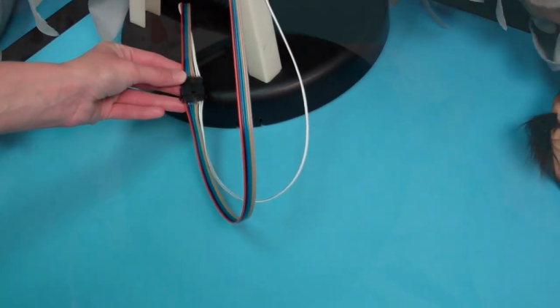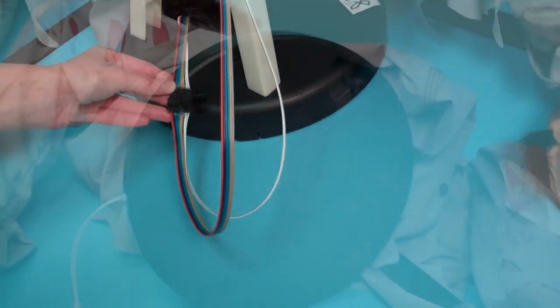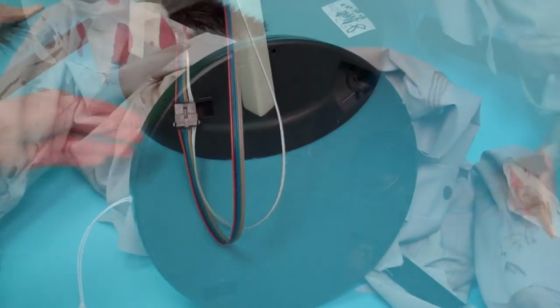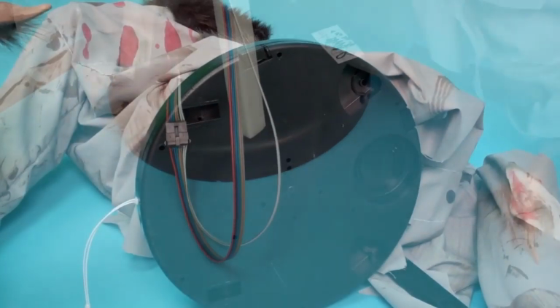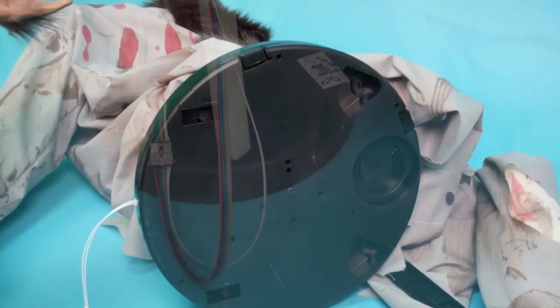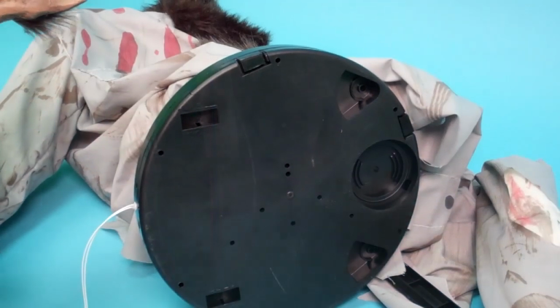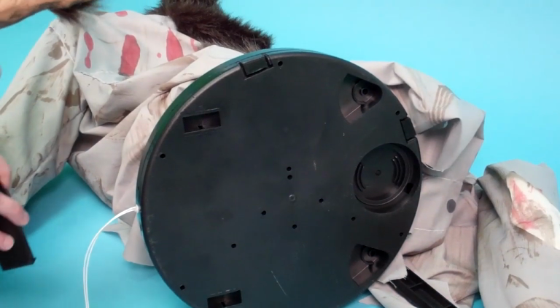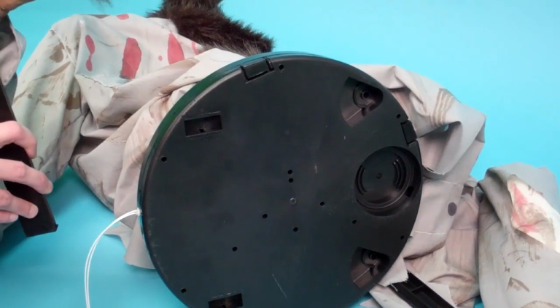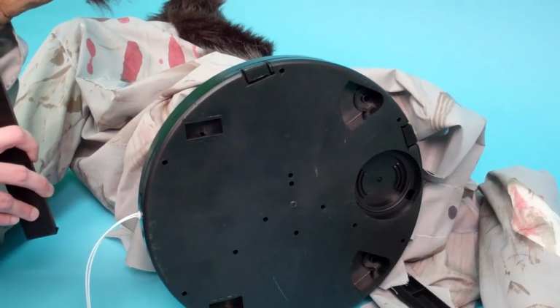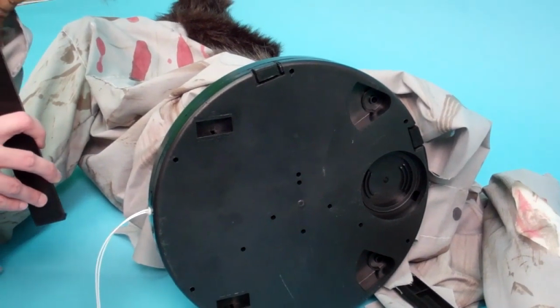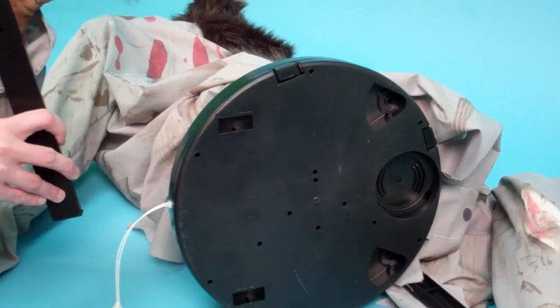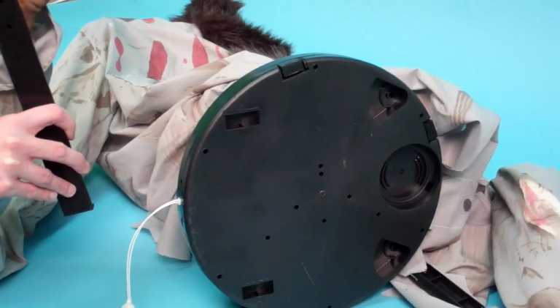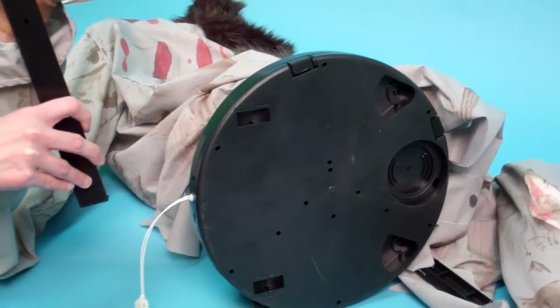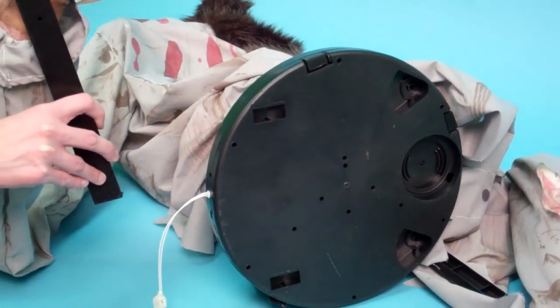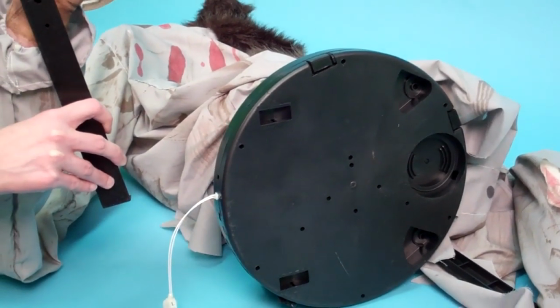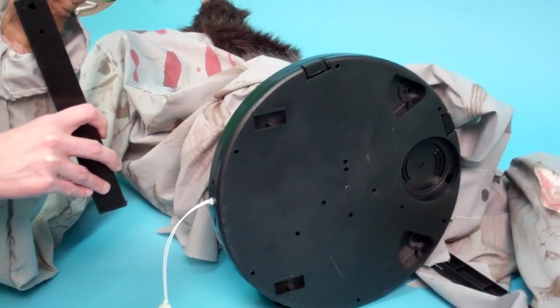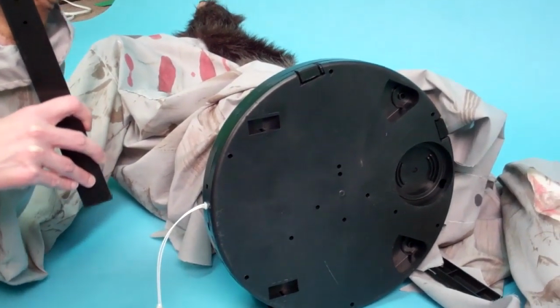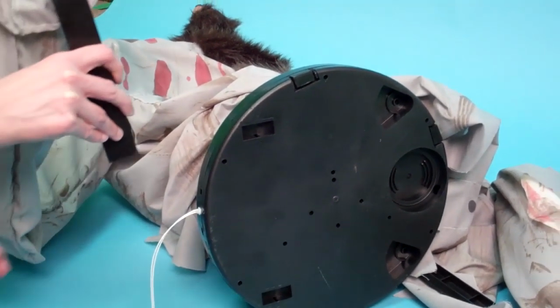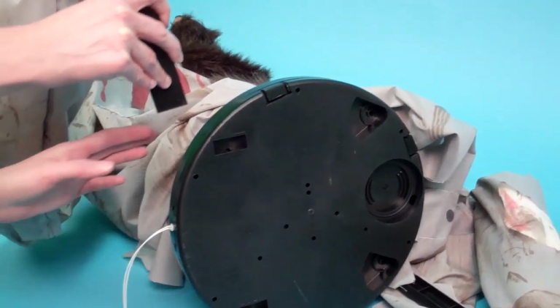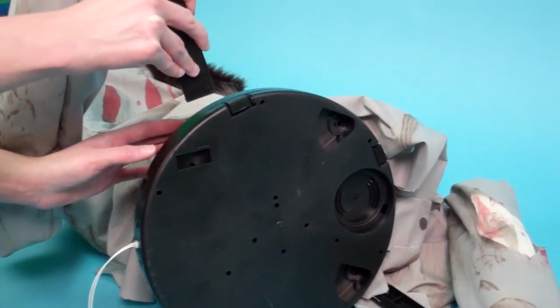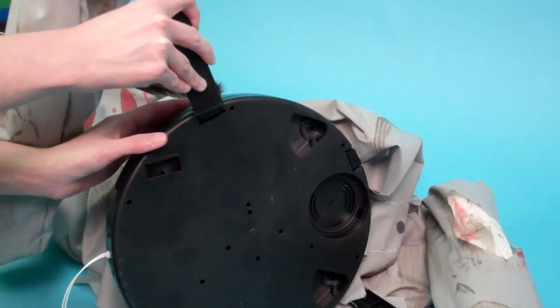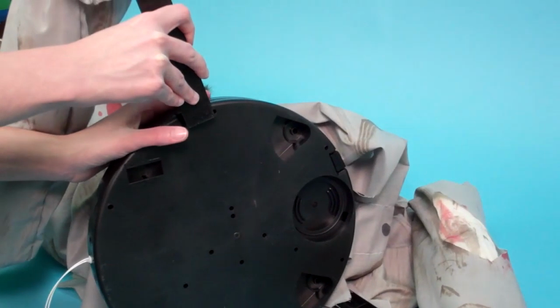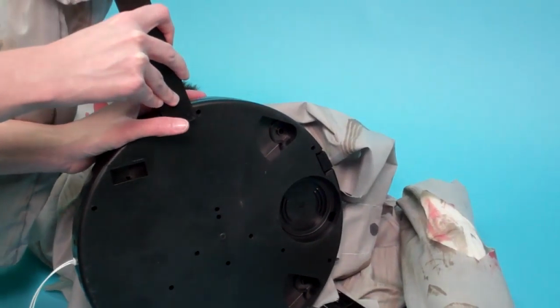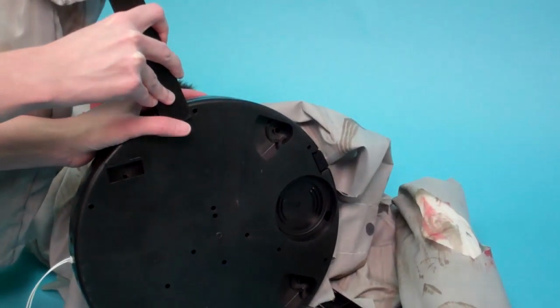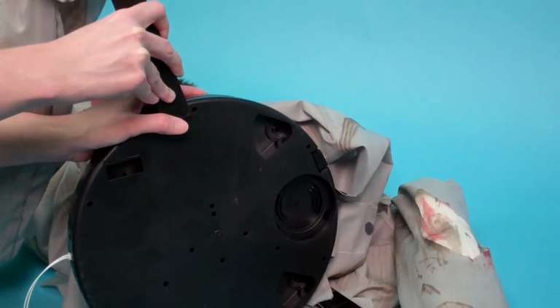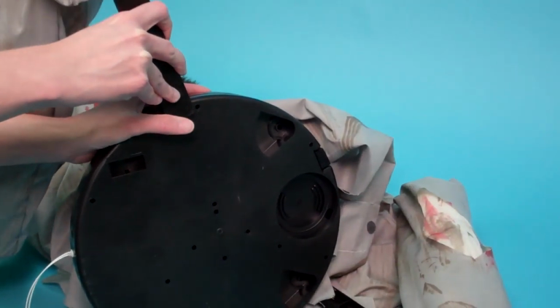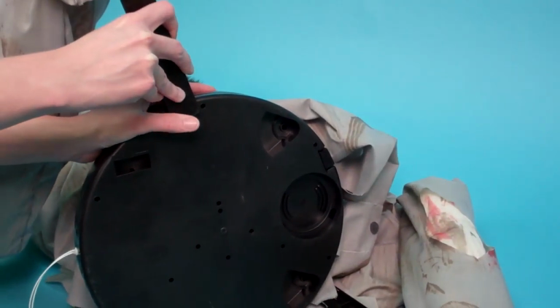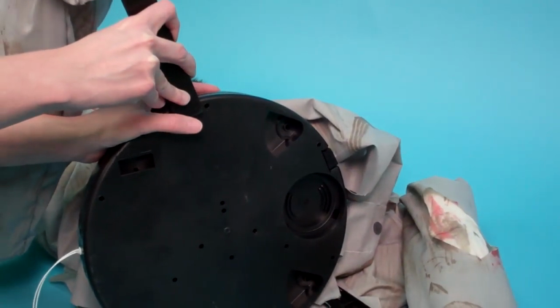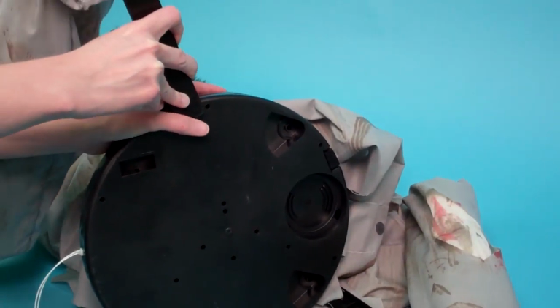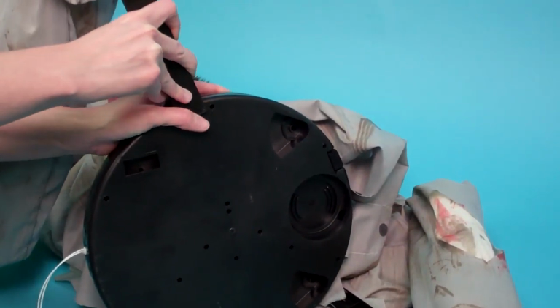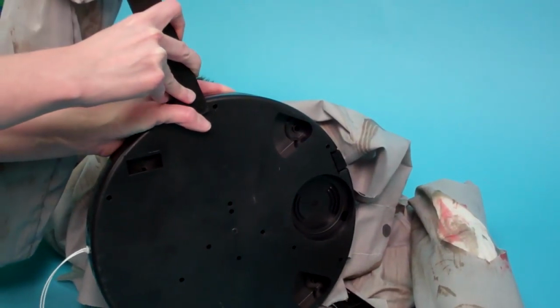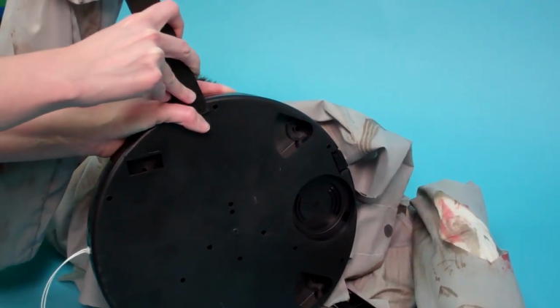Then, attach both feet to the underside of the base, matching C to C. Make sure that the feet are flush with the base.